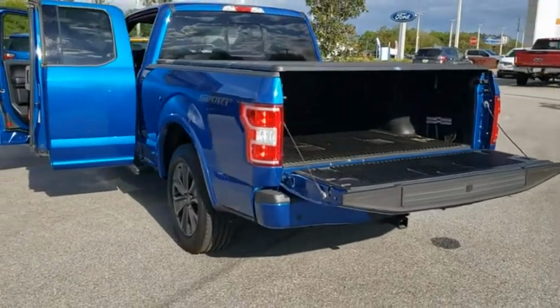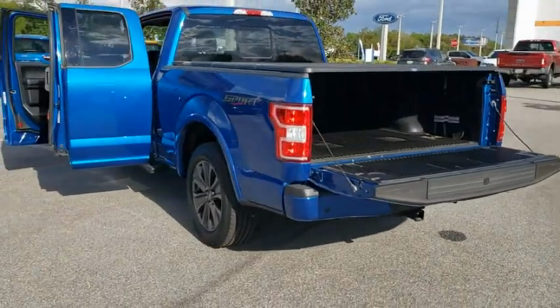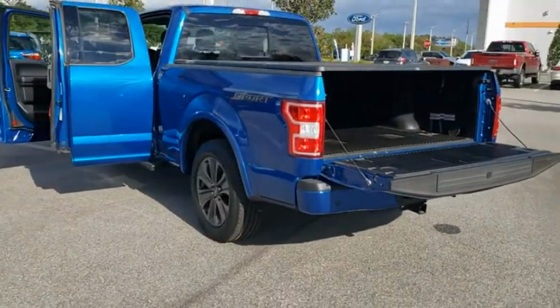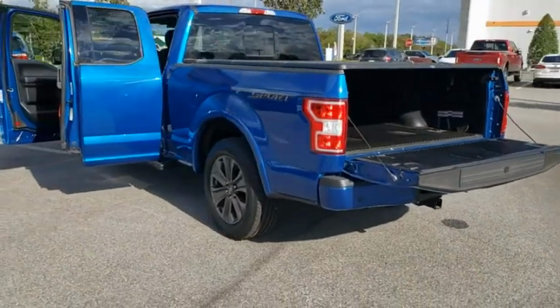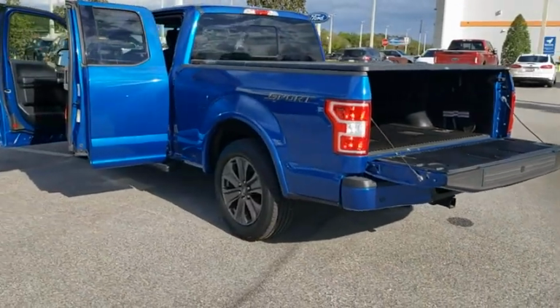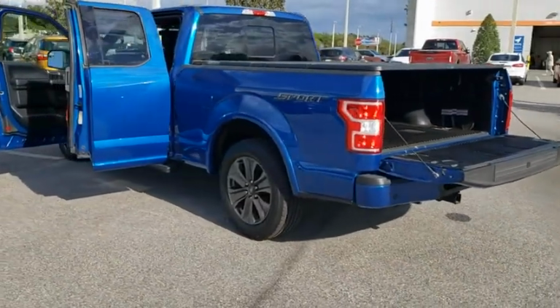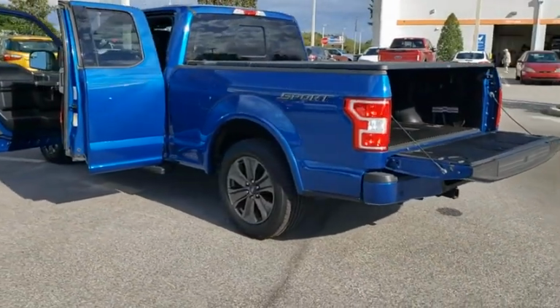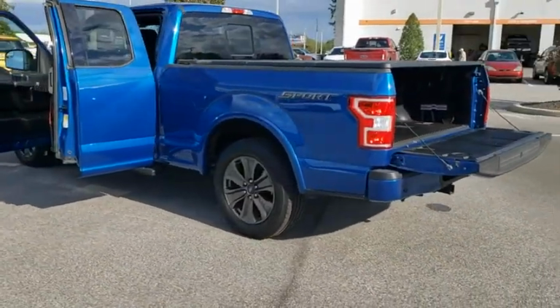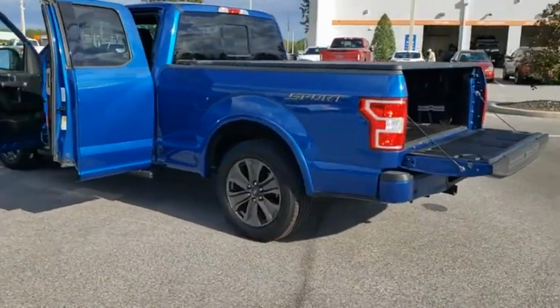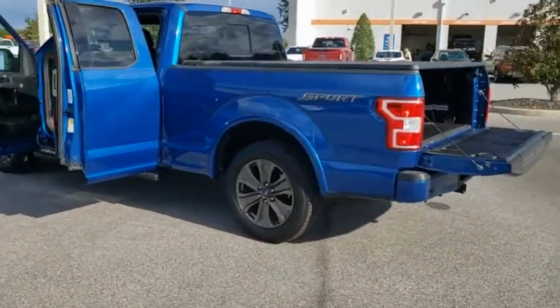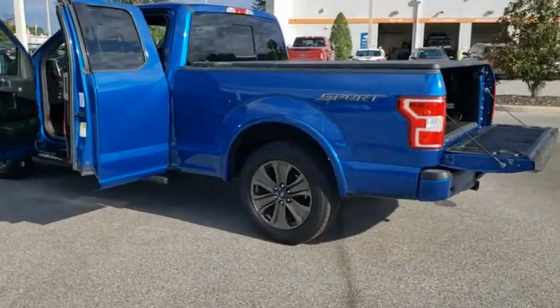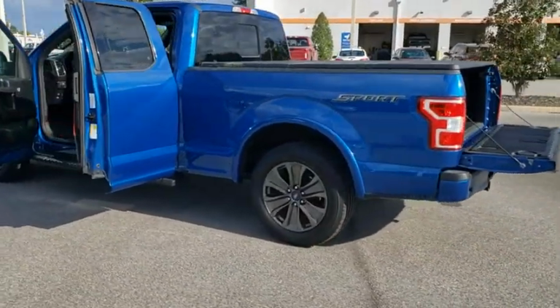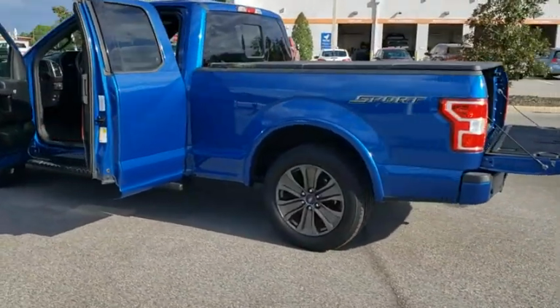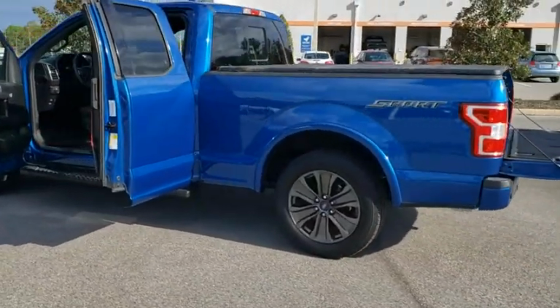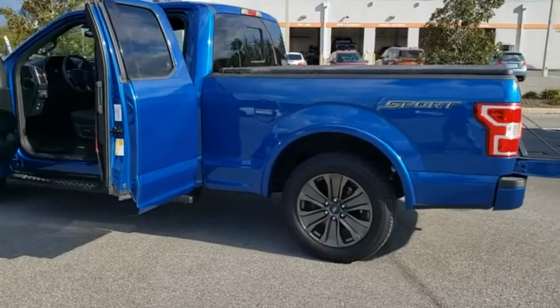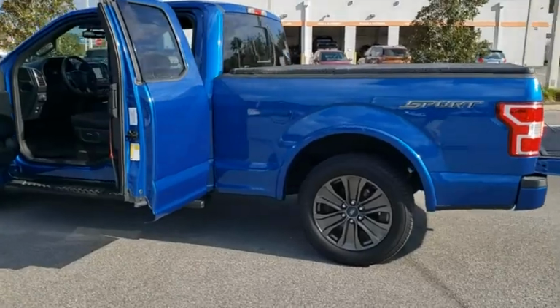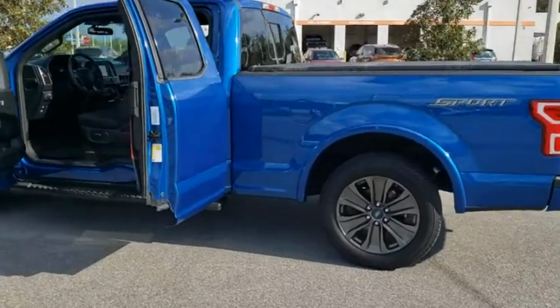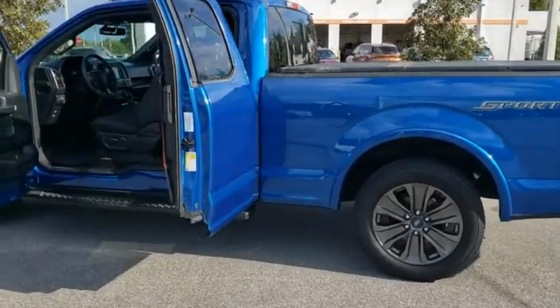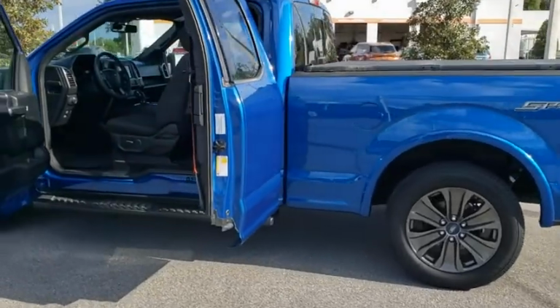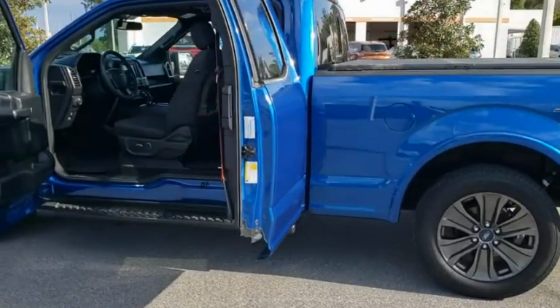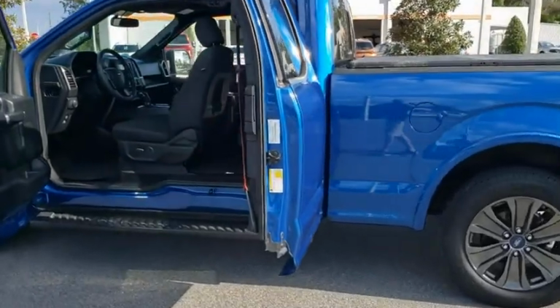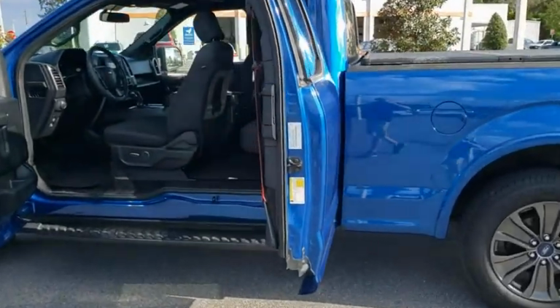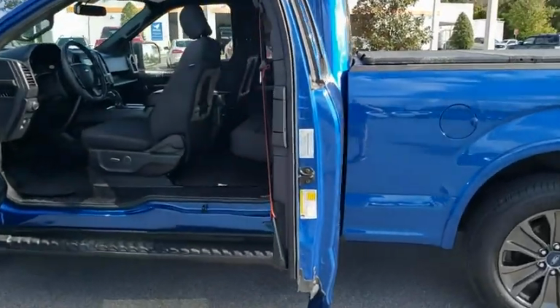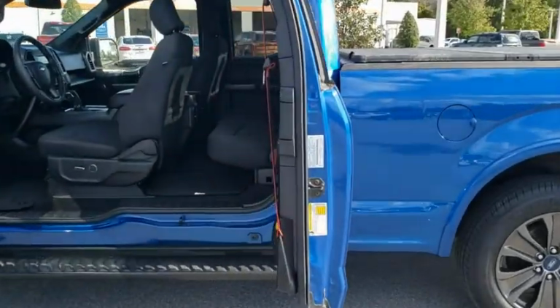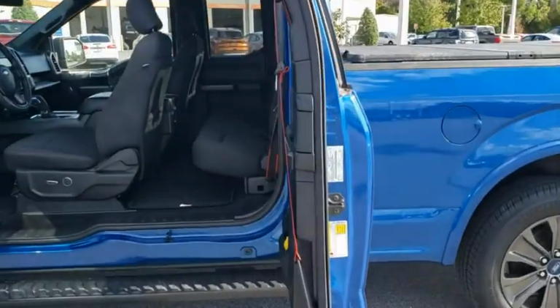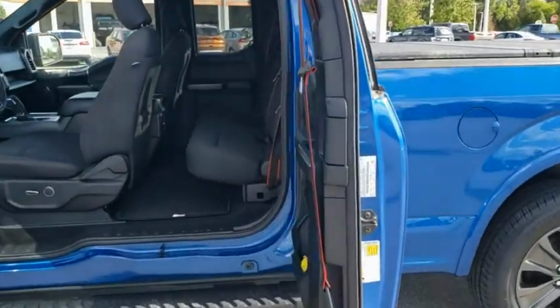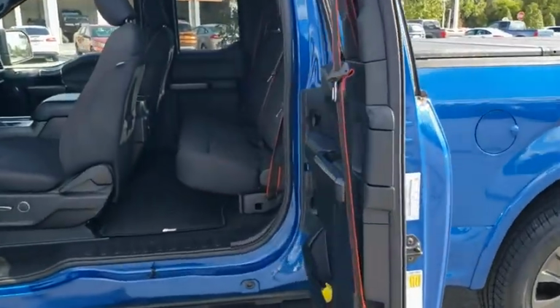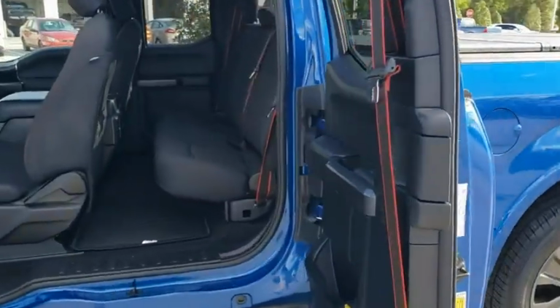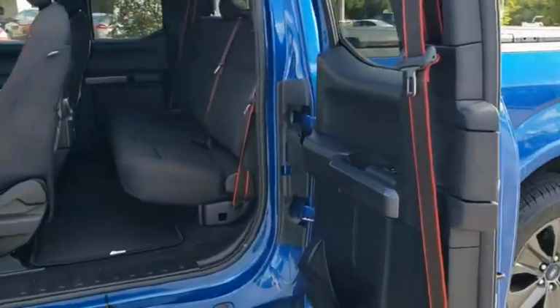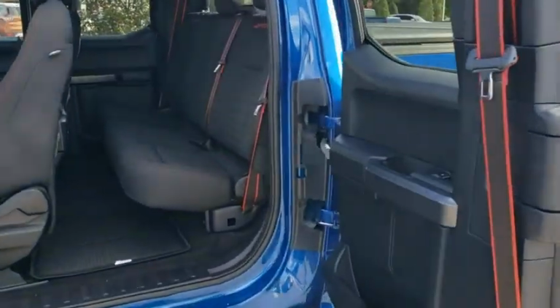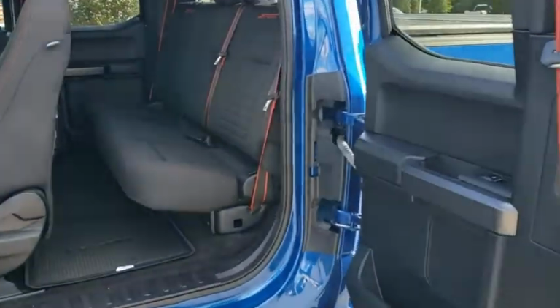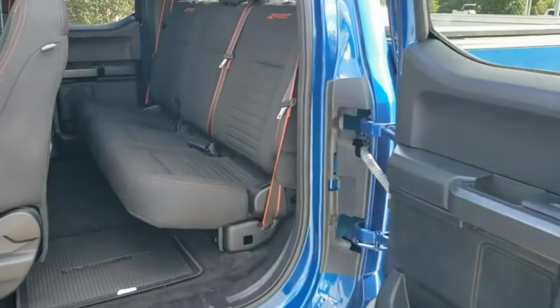Adjustable steering wheel, floor mats, aluminum wheels, cruise control, four-wheel disc brakes, AM-FM stereo radio, MP3 player, and CD player.